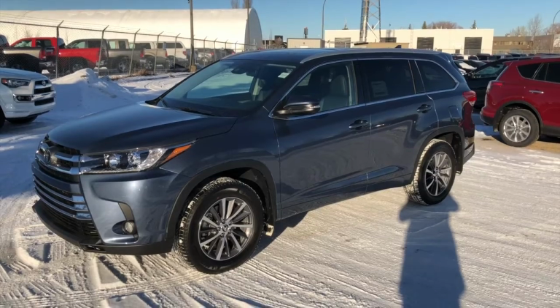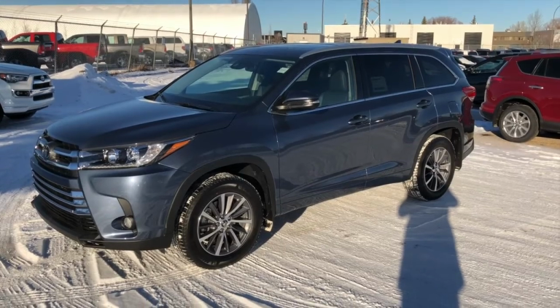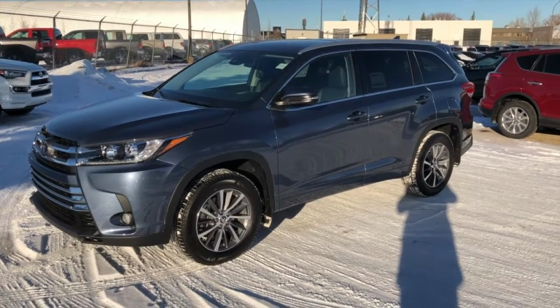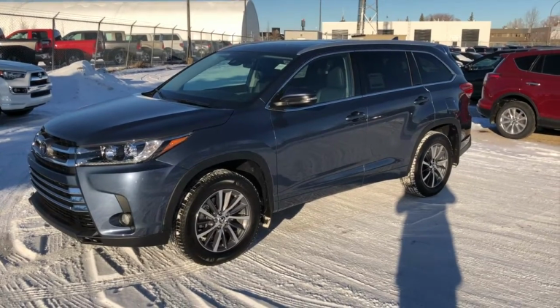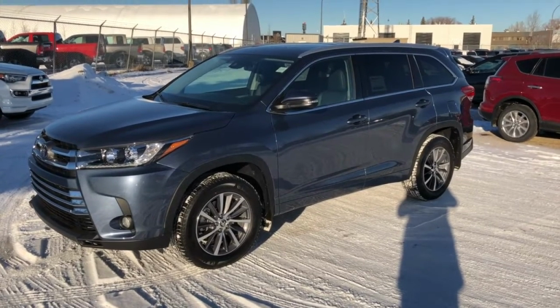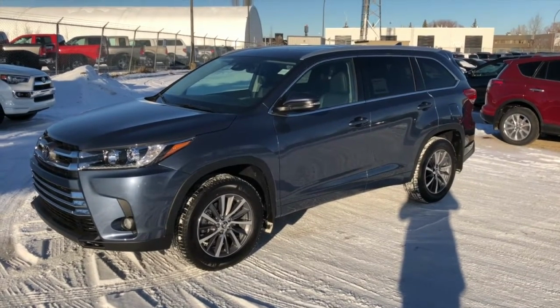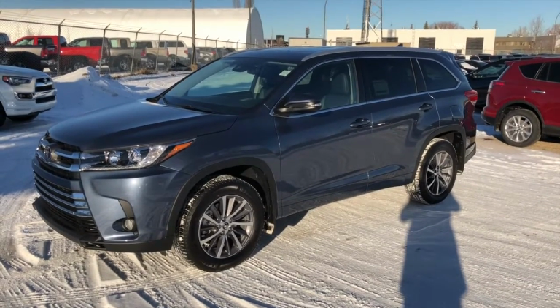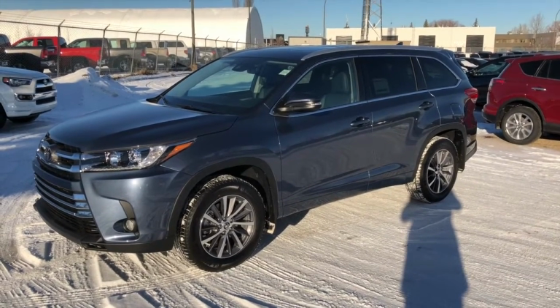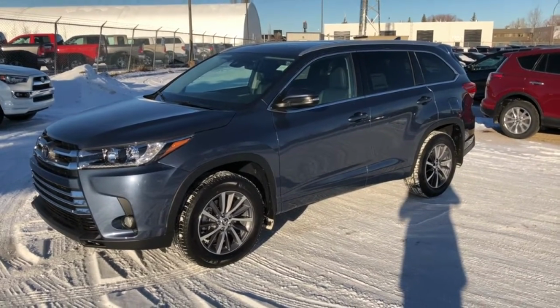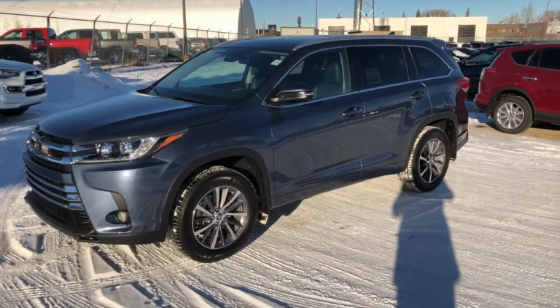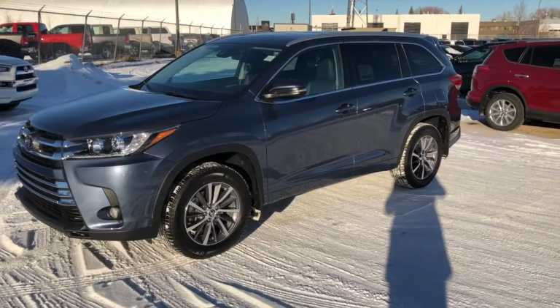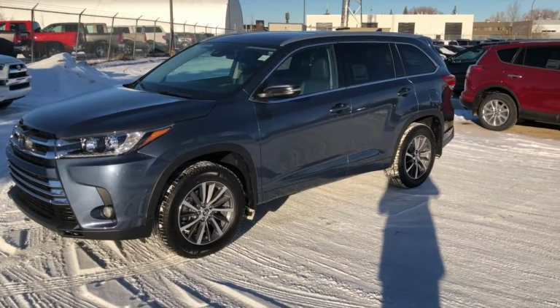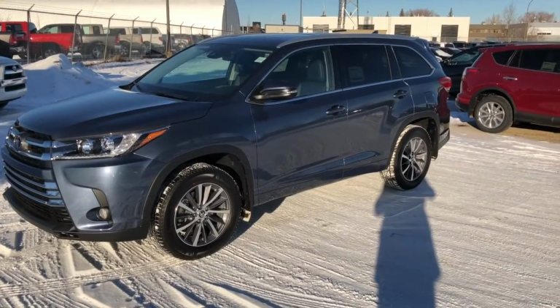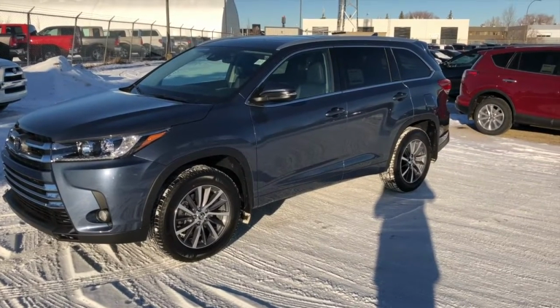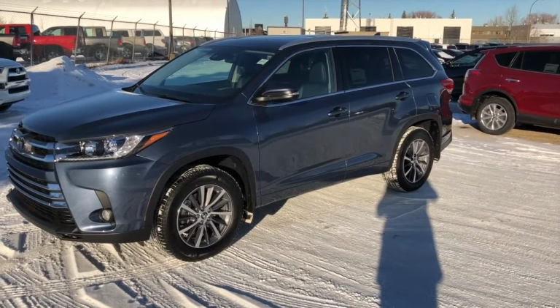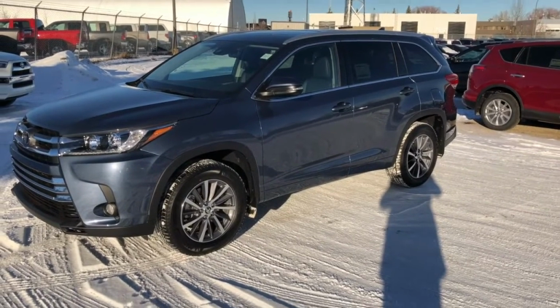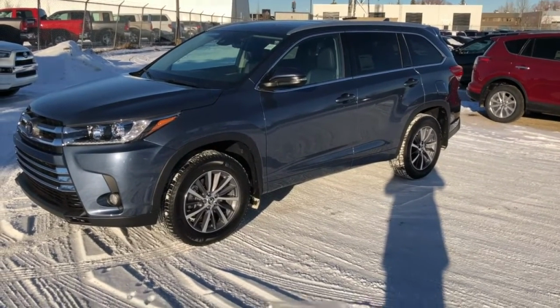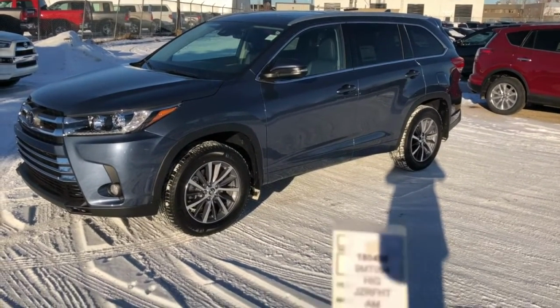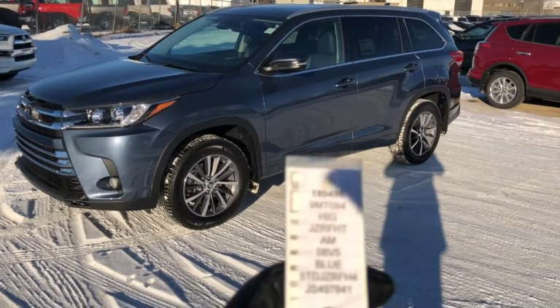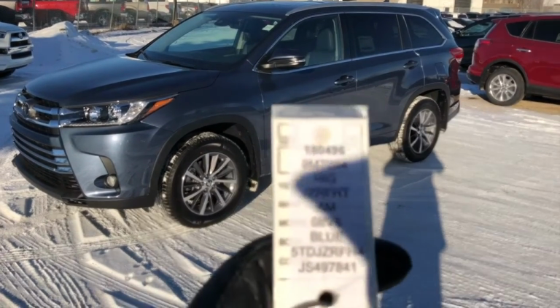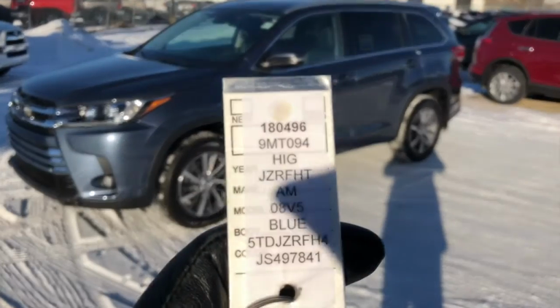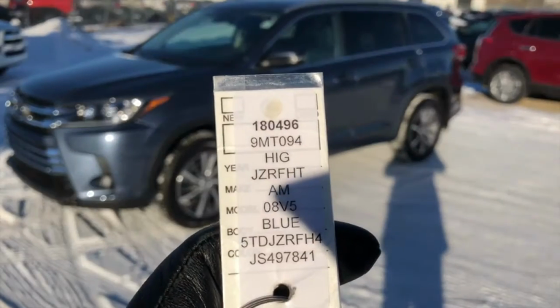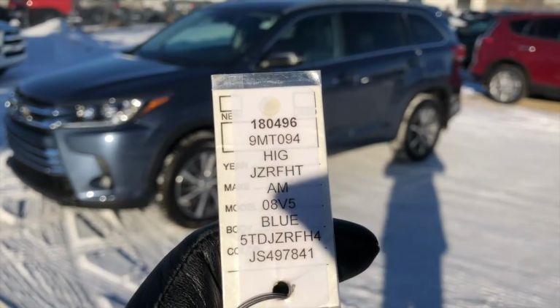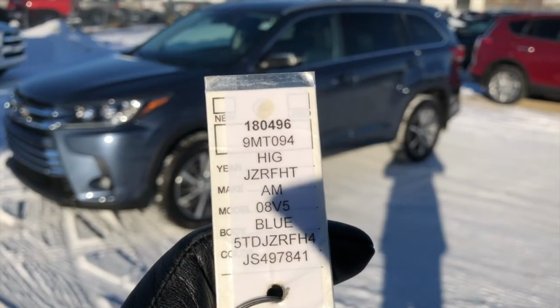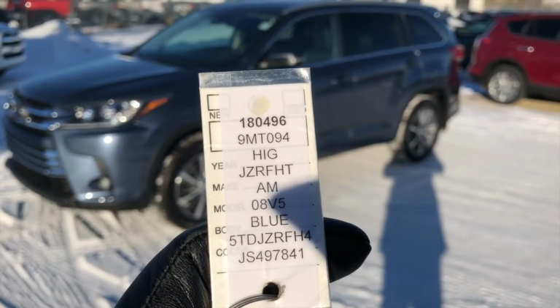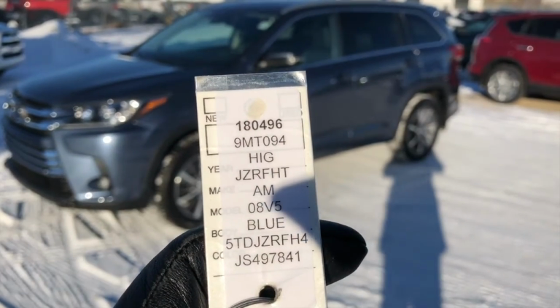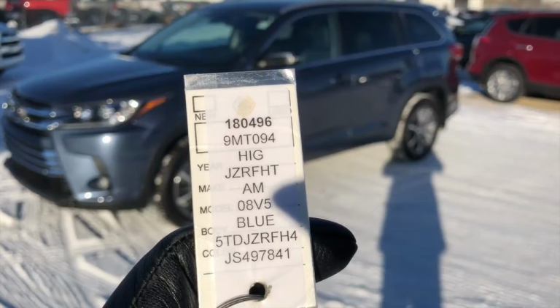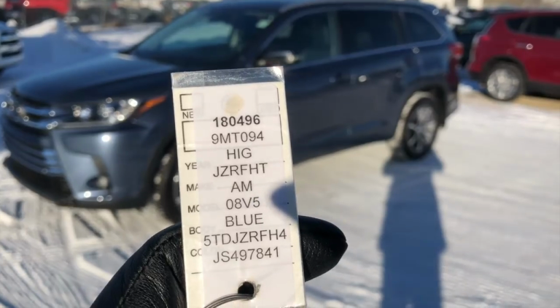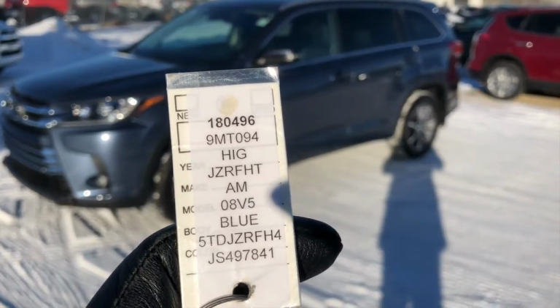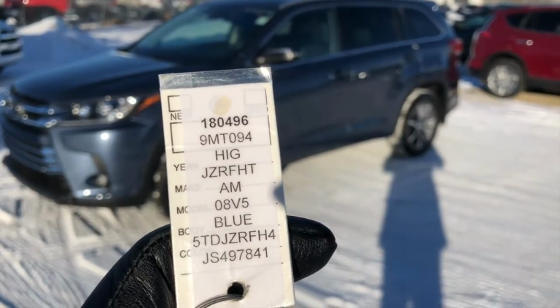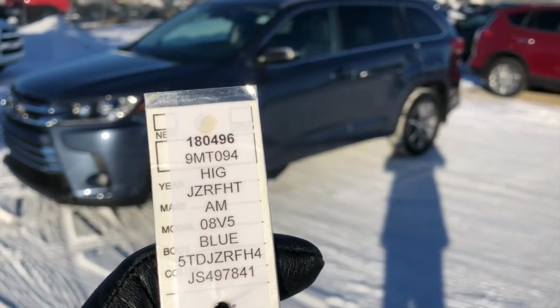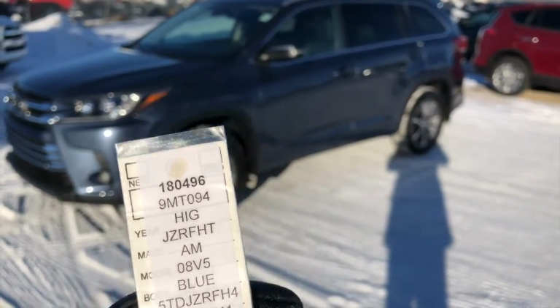And now a quick walk around on the Highlander XLE that you're interested in. Stock number 180496 in the blue.